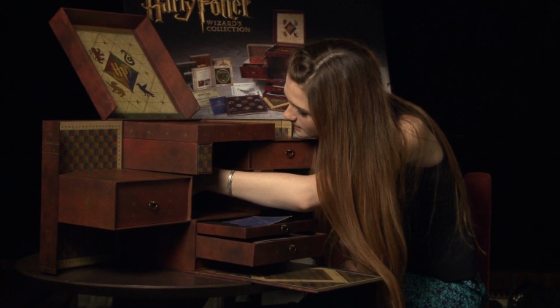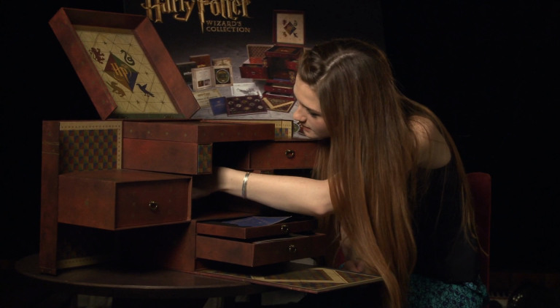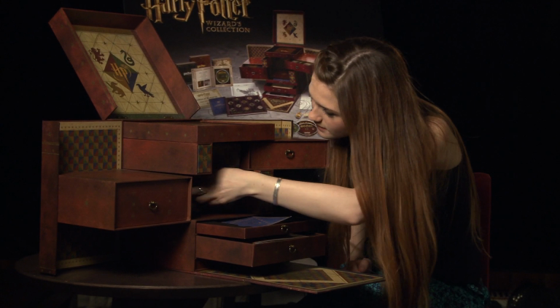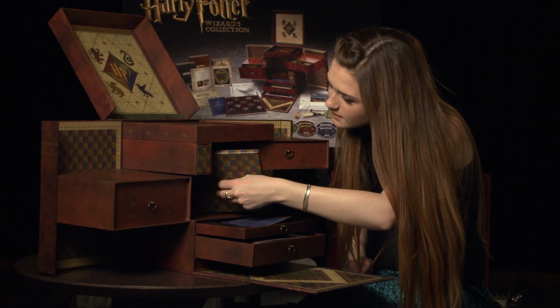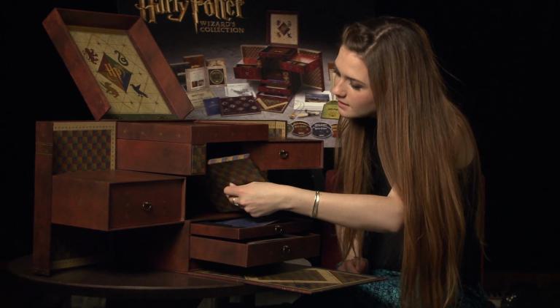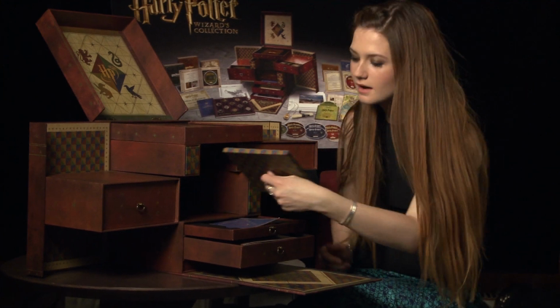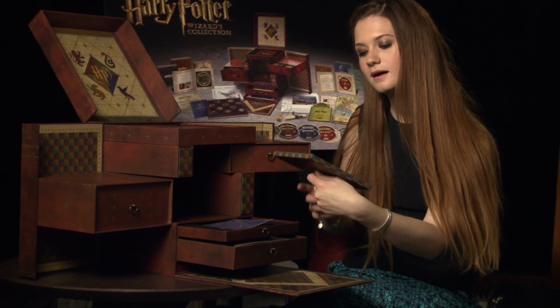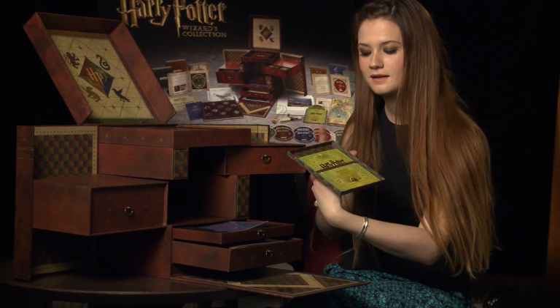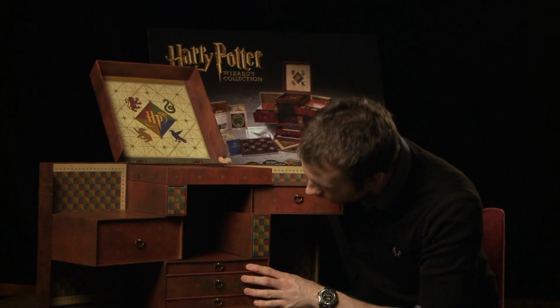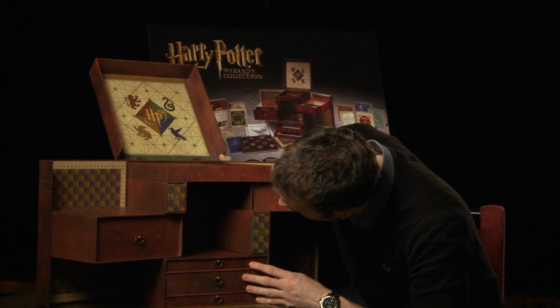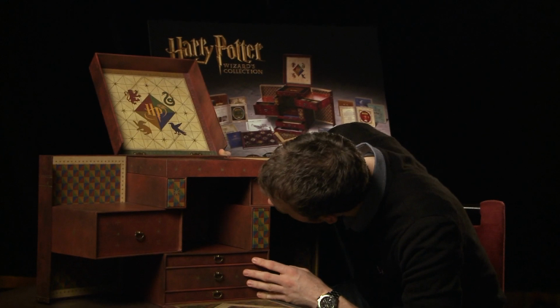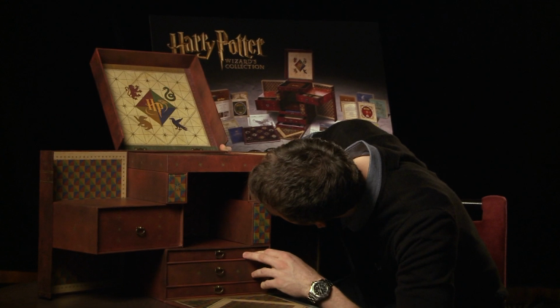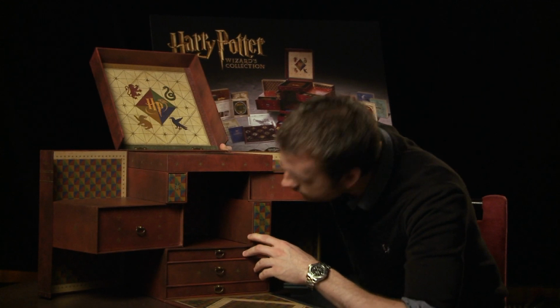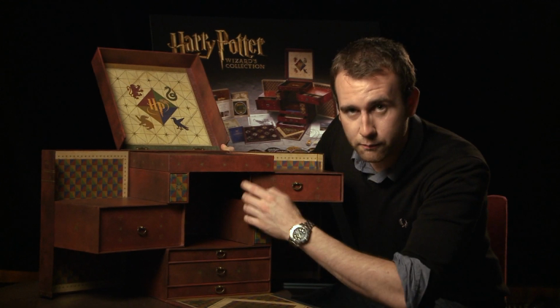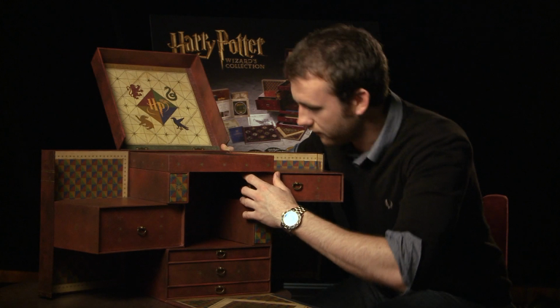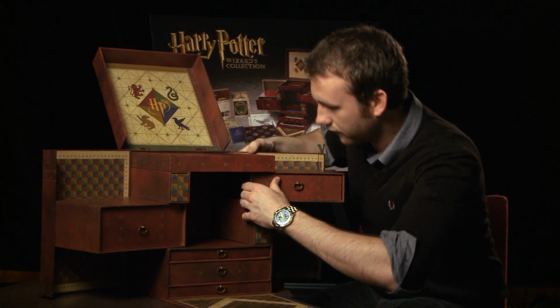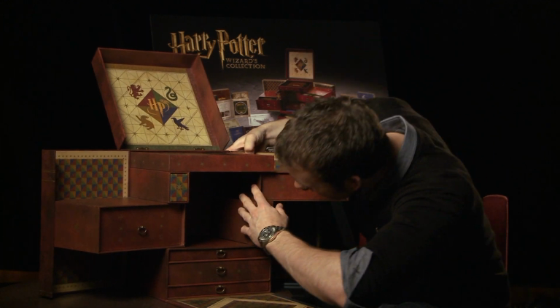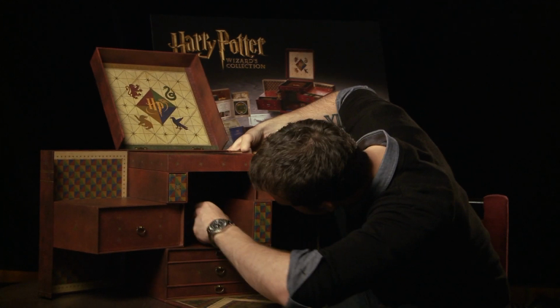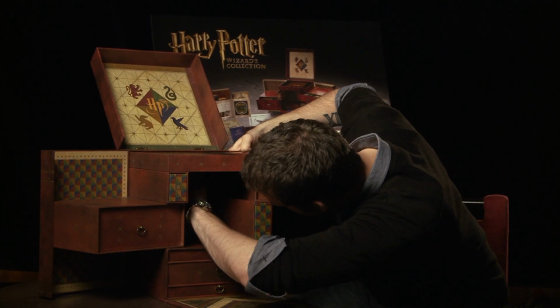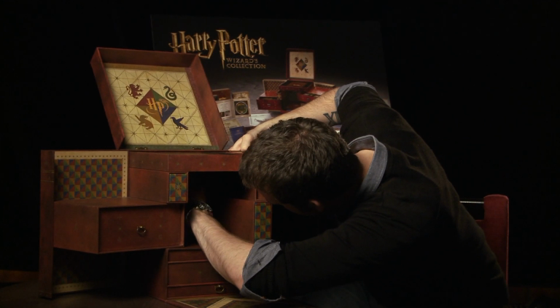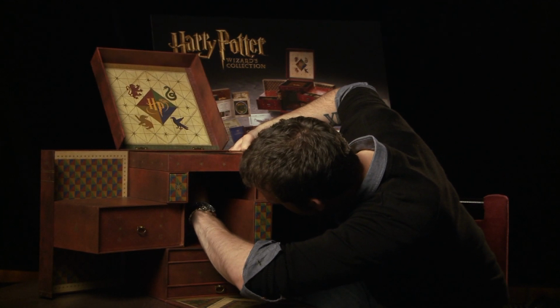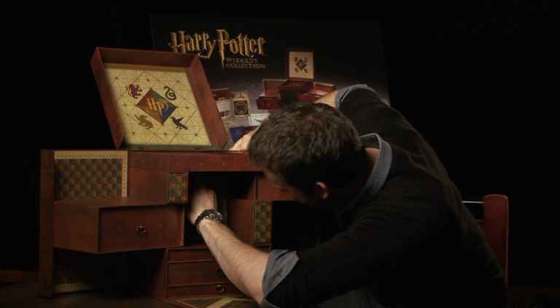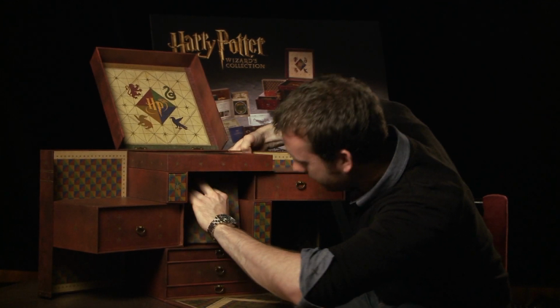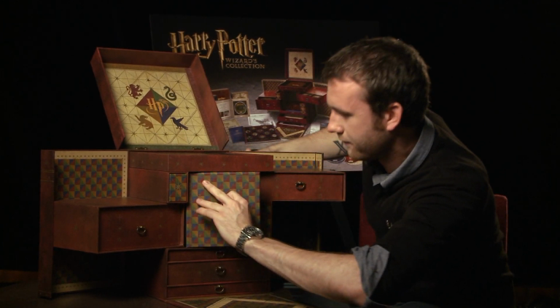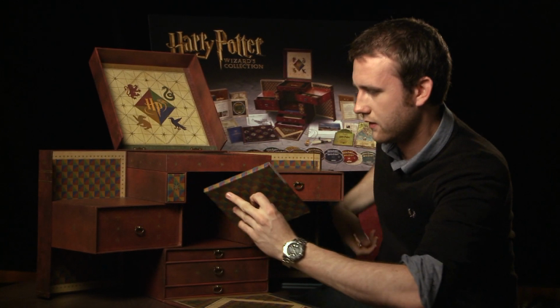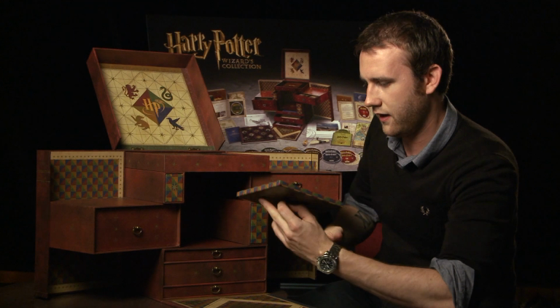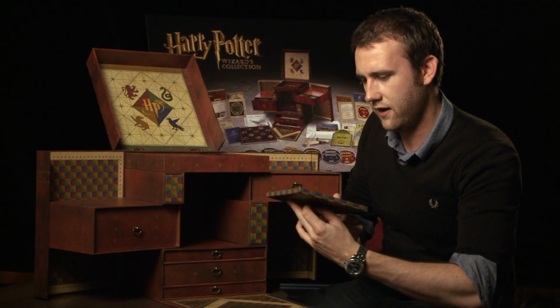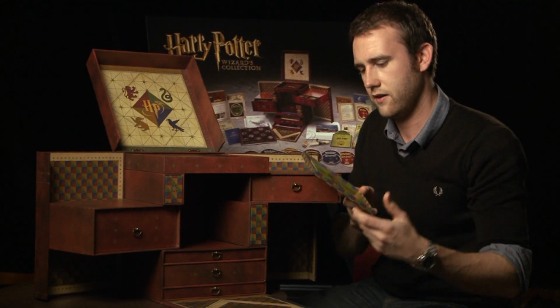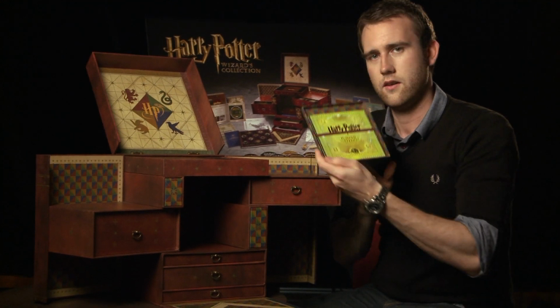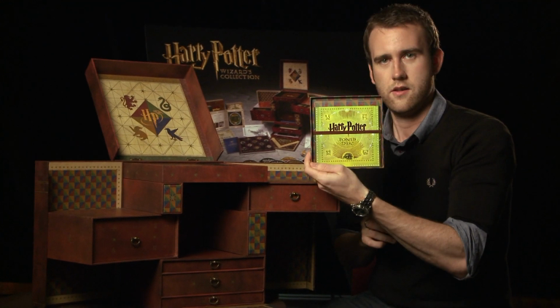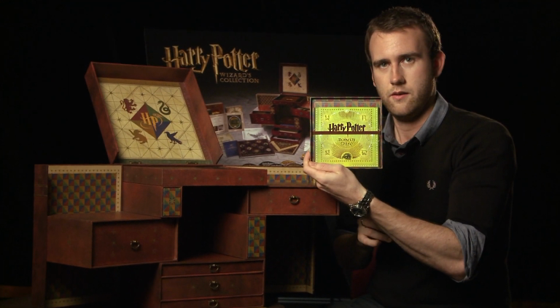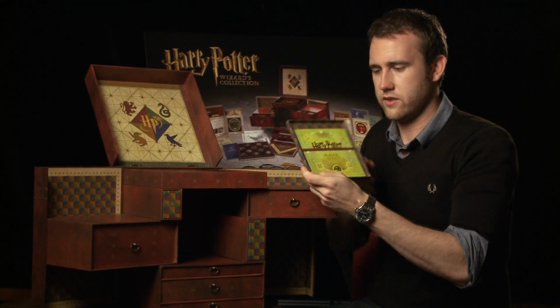Not to mention an exclusive new bonus disc on Blu-ray that's packed with all sorts of behind-the-scenes footage and interviews. There is a secret compartment at the back — and there we go. Bonus disc.